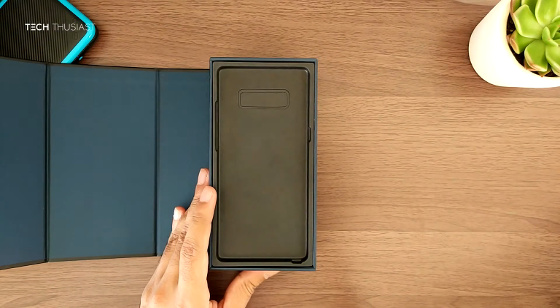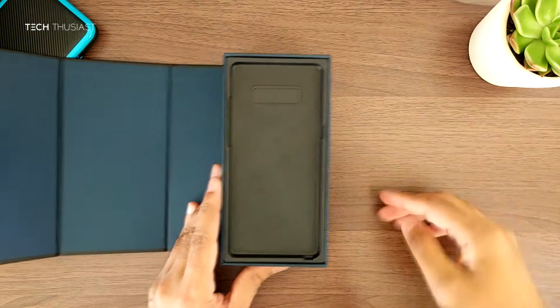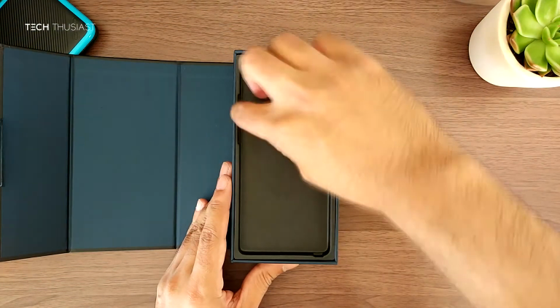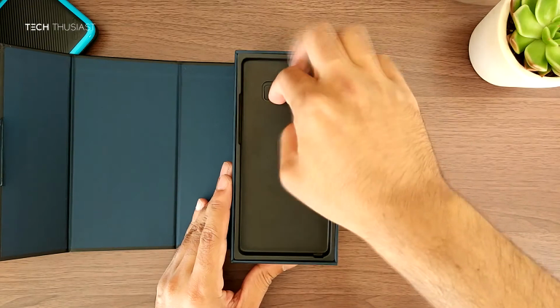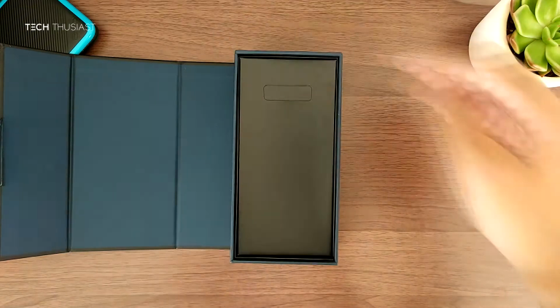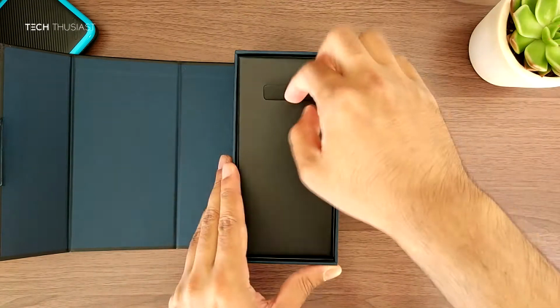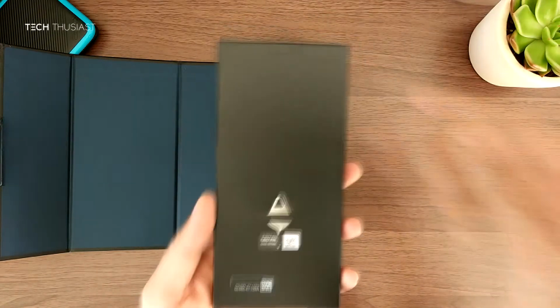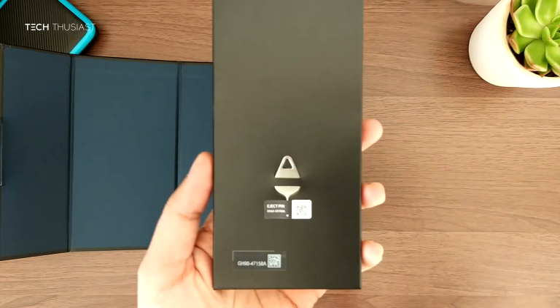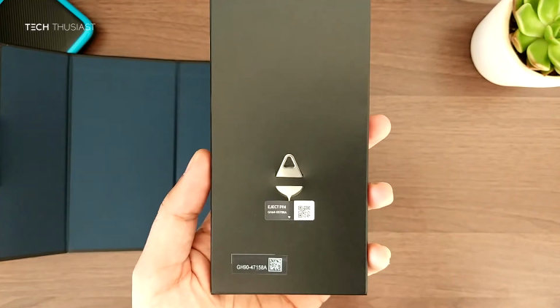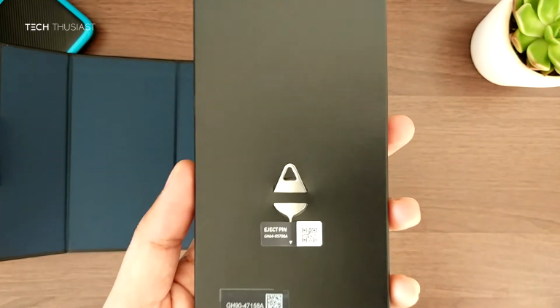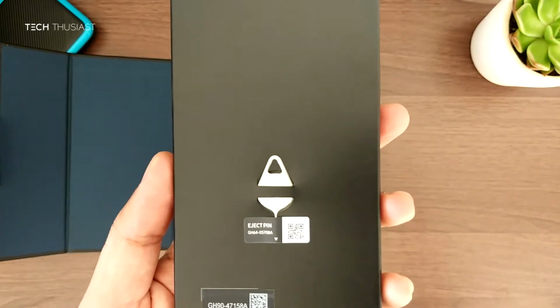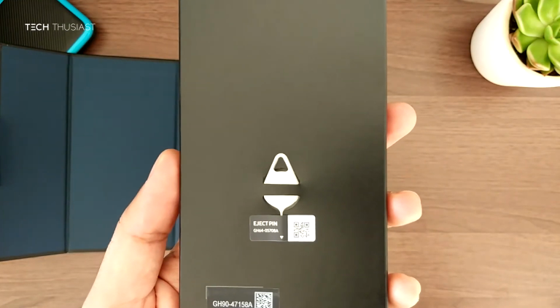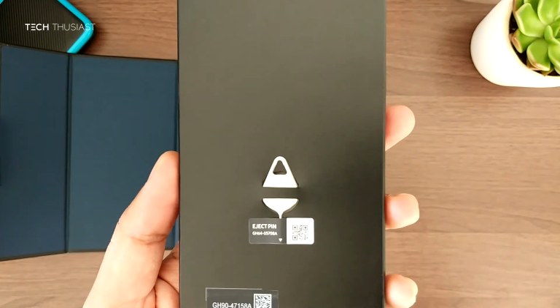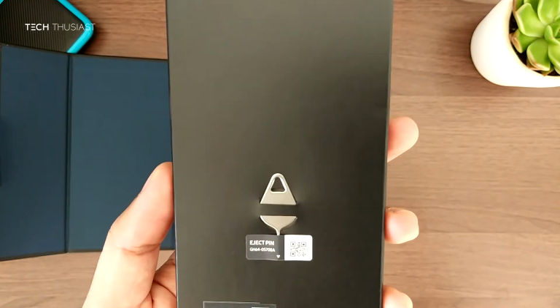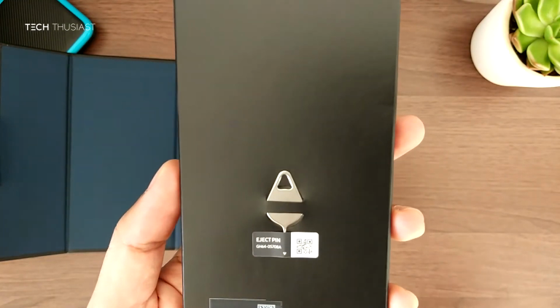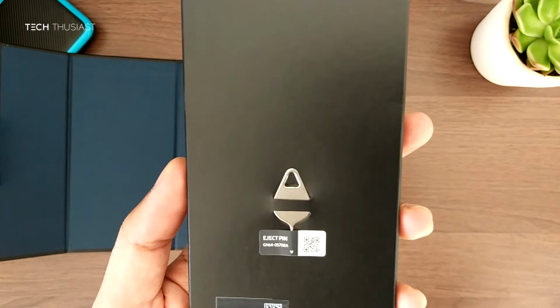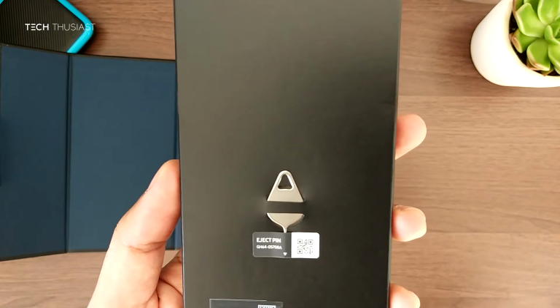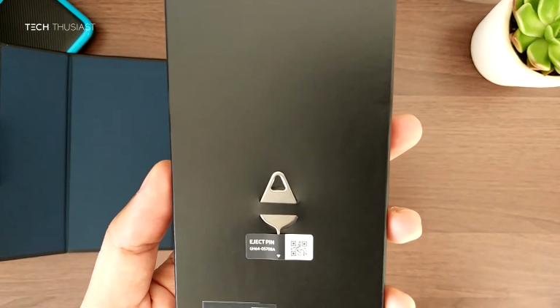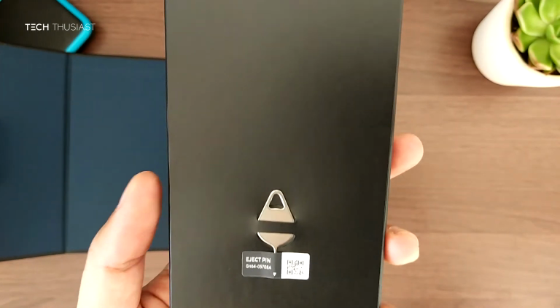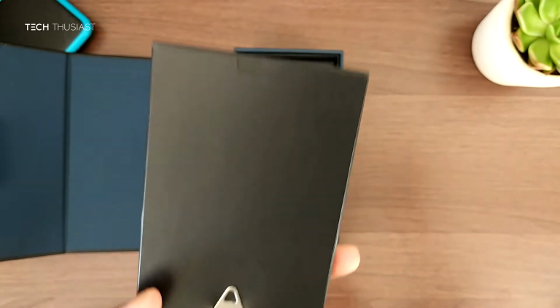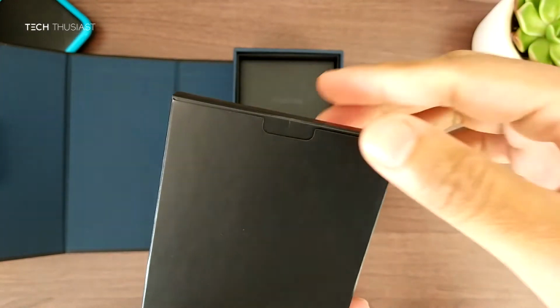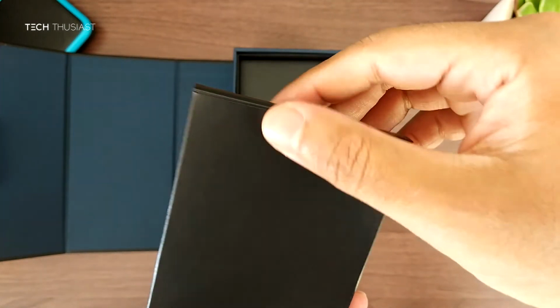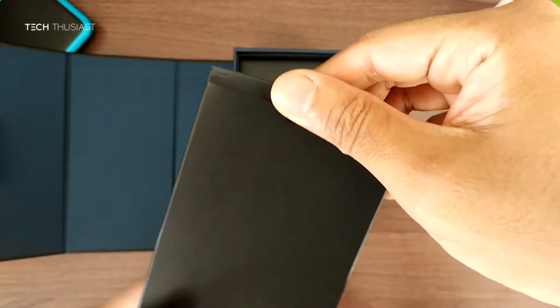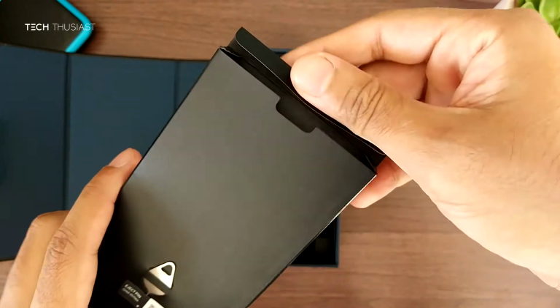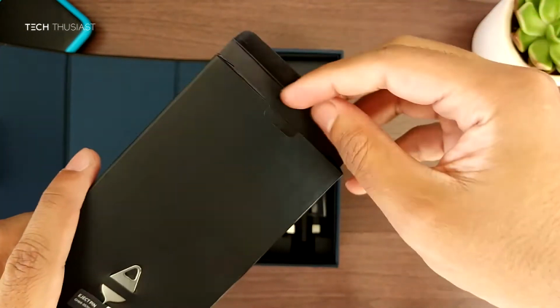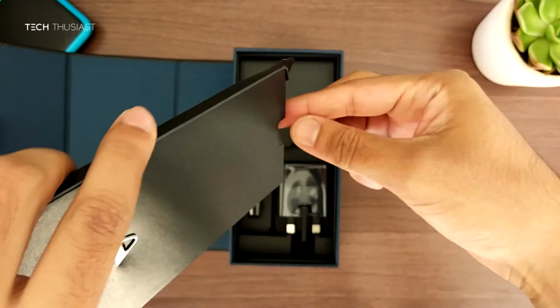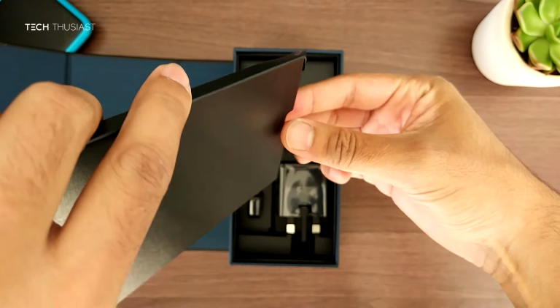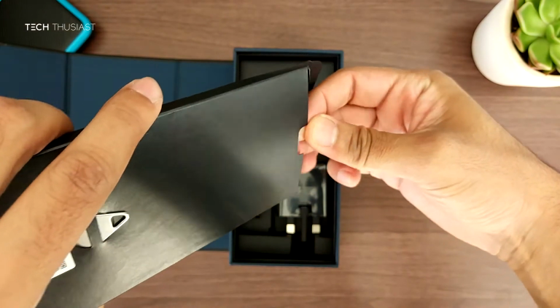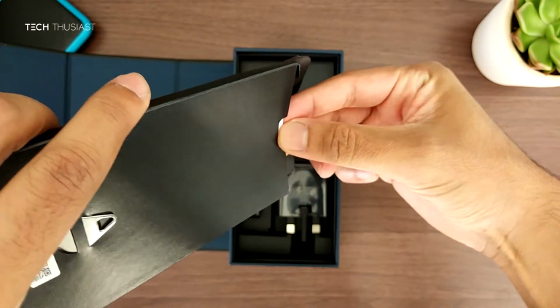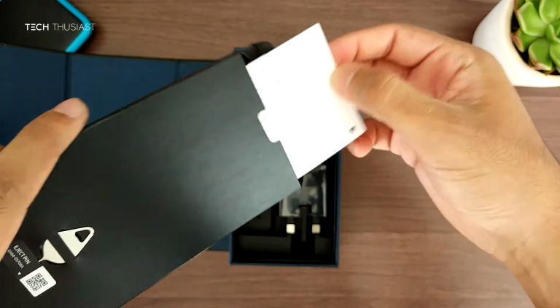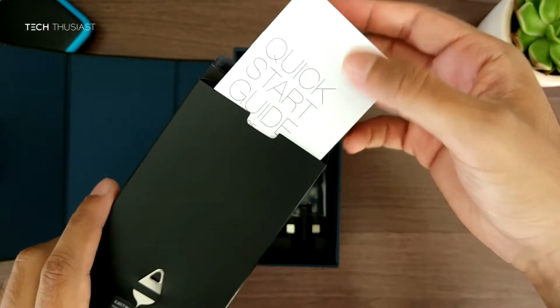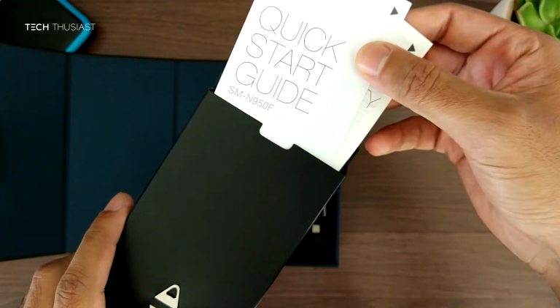I've spread out the video in a few parts so we can get straight to the contents. You have the SIM eject tool on this rectangular box, and inside that they have included the quick starter guide and warranty information.